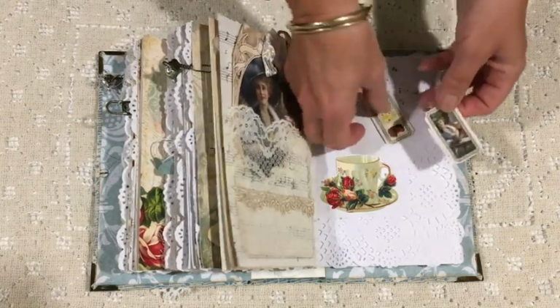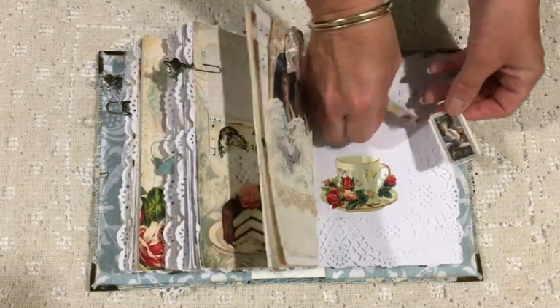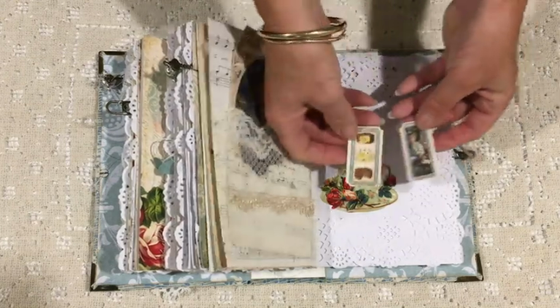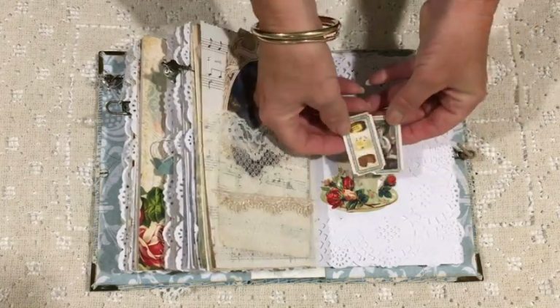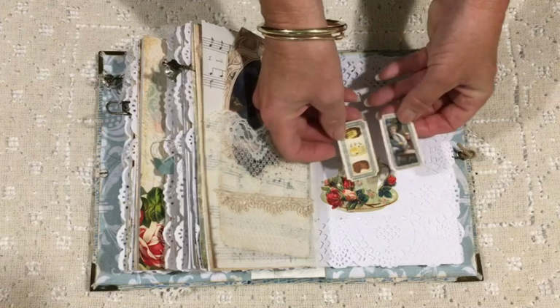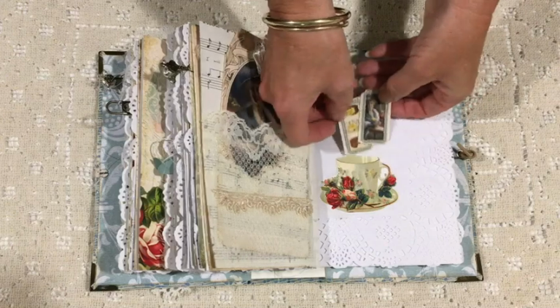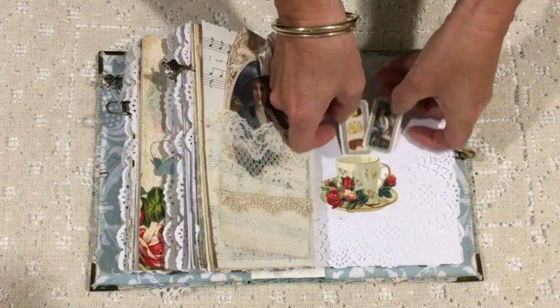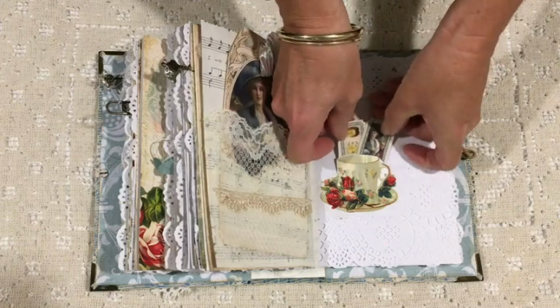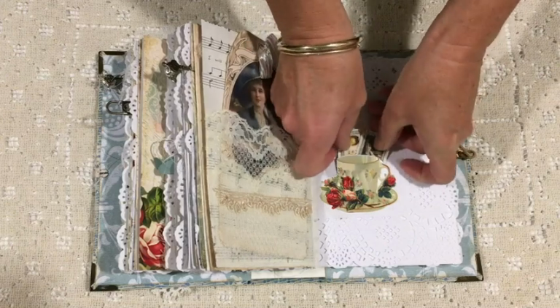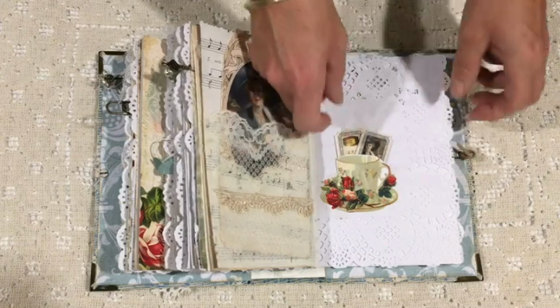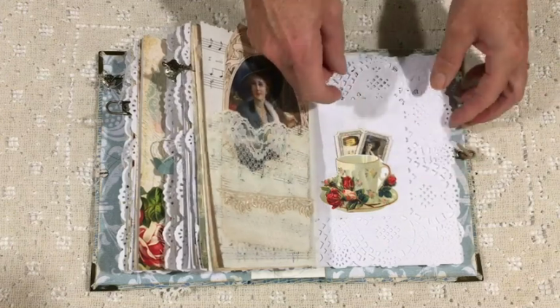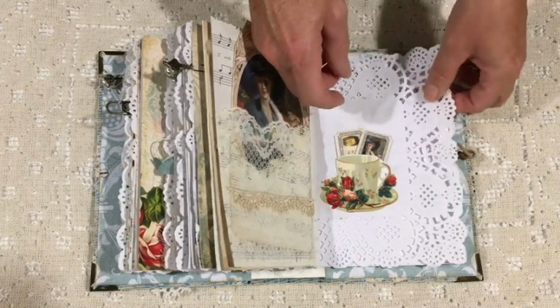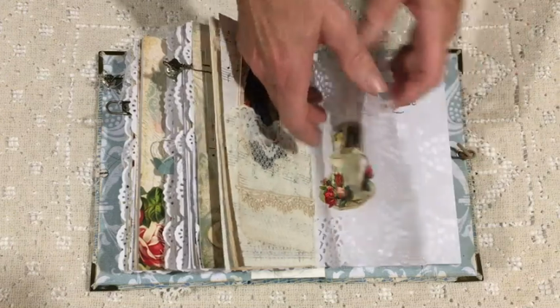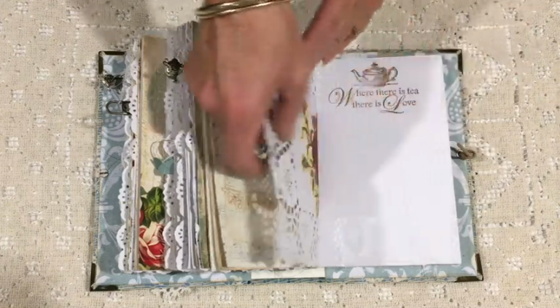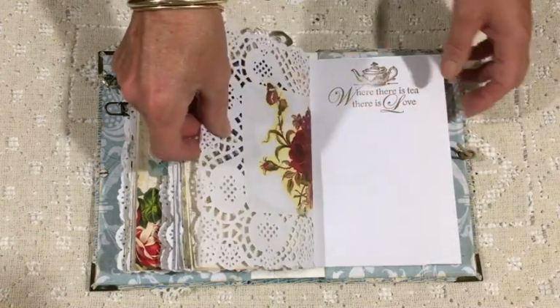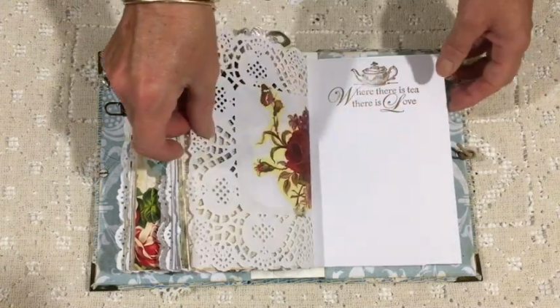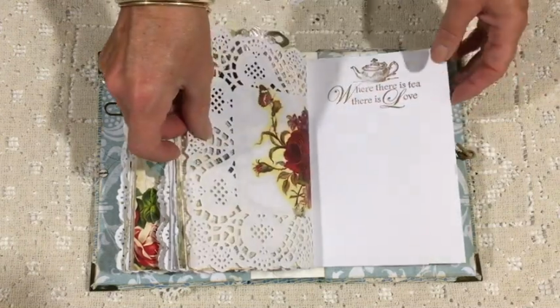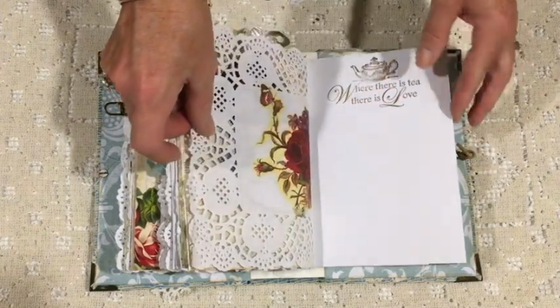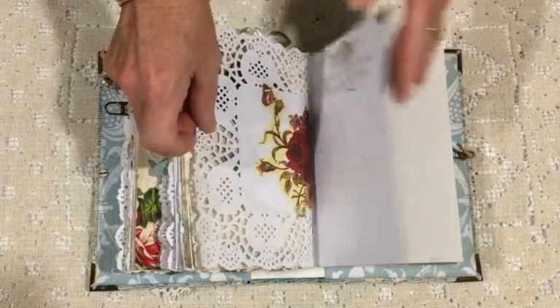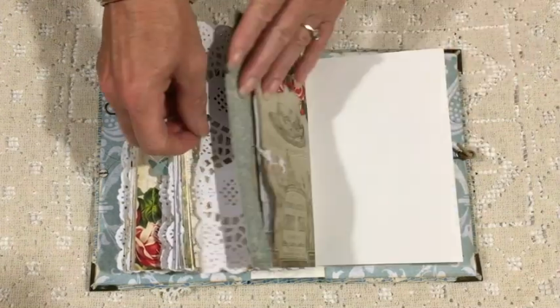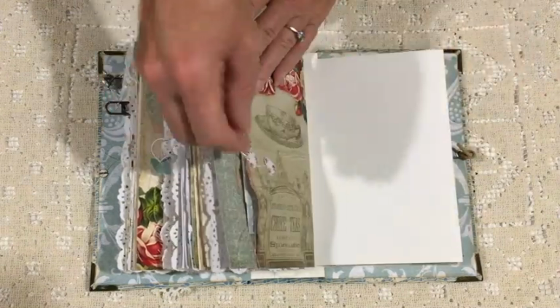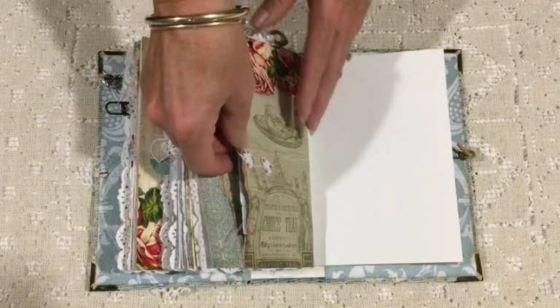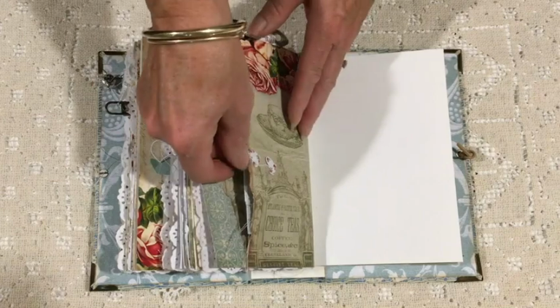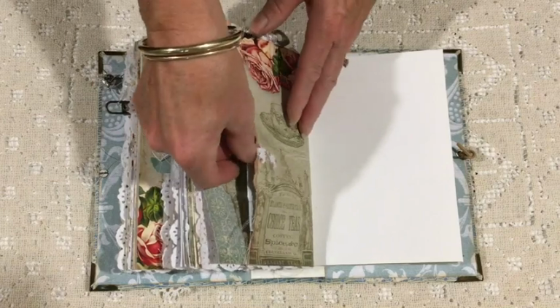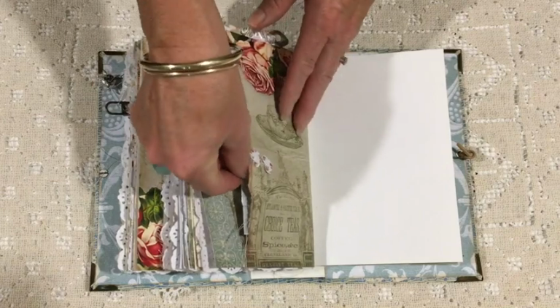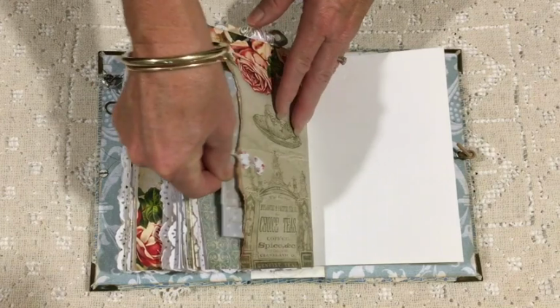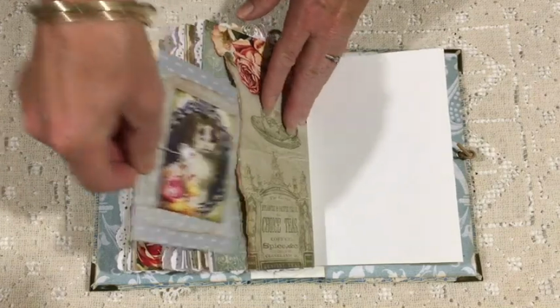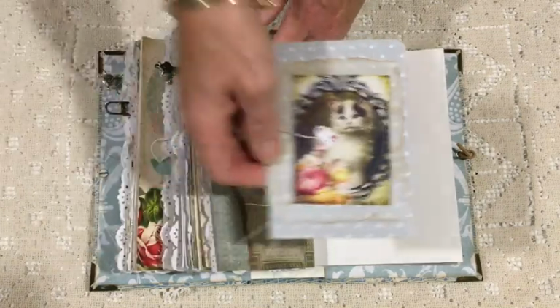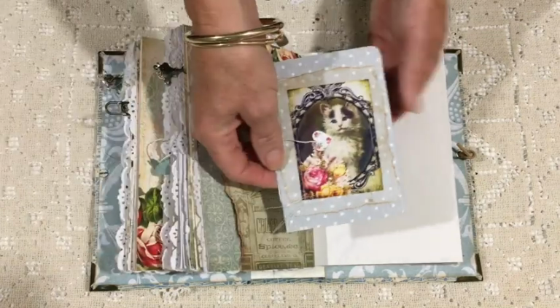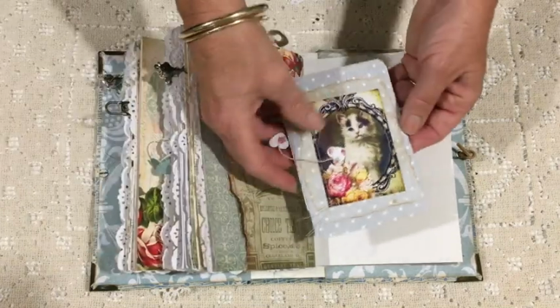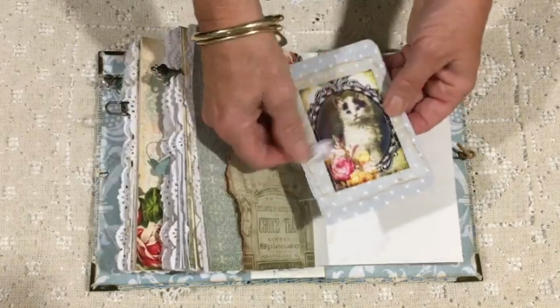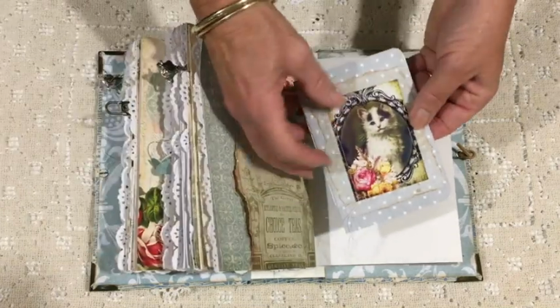Just a couple of the little tickets that come with the kit, and then I've fussy cut that cup from a page to use. And again, another little booklet.